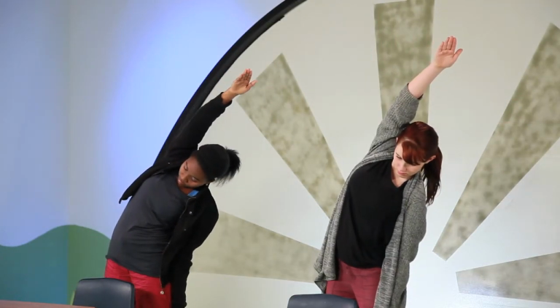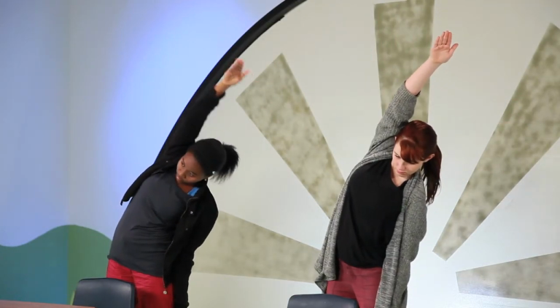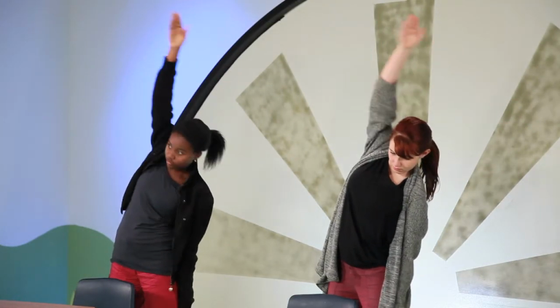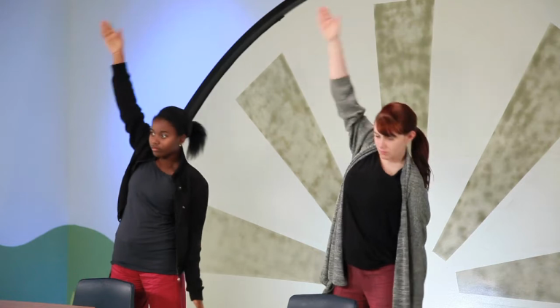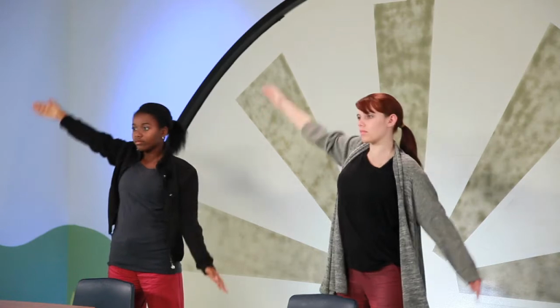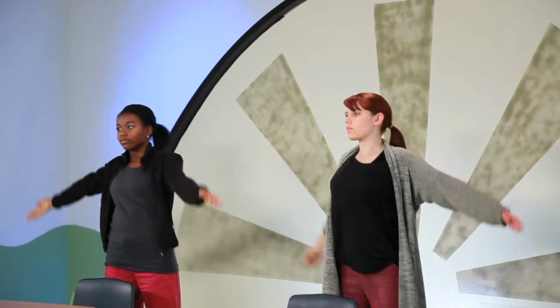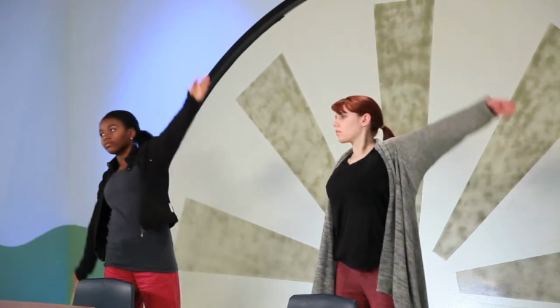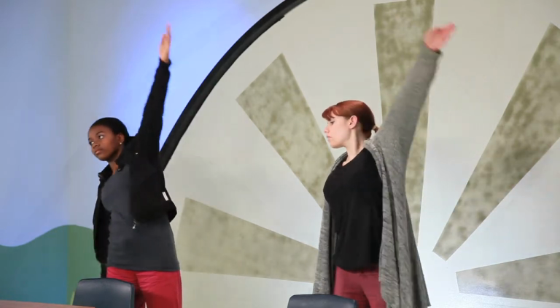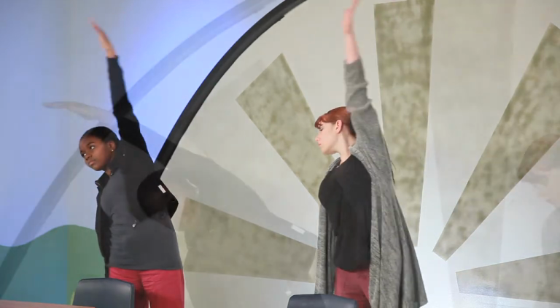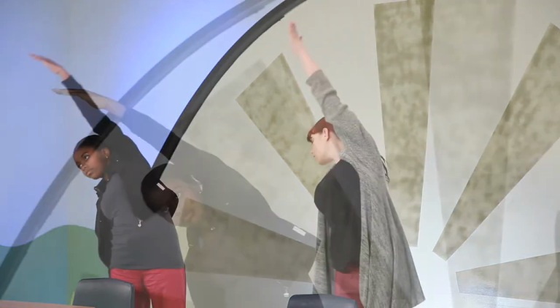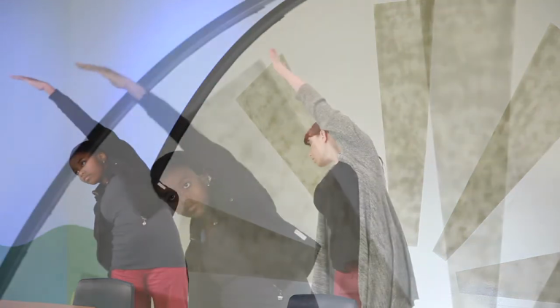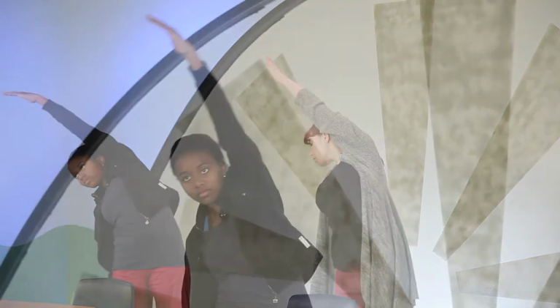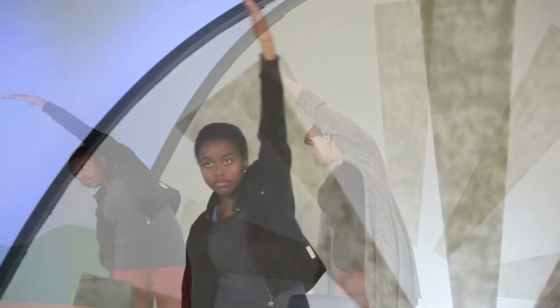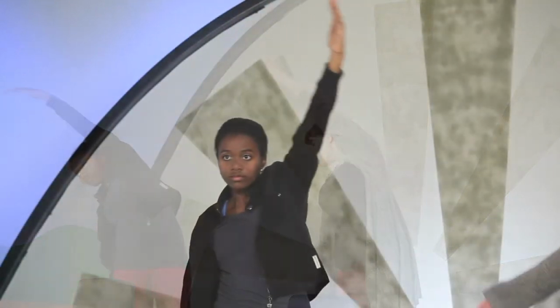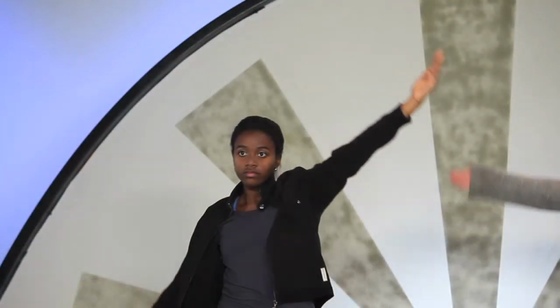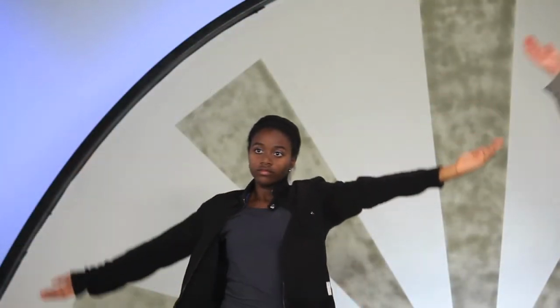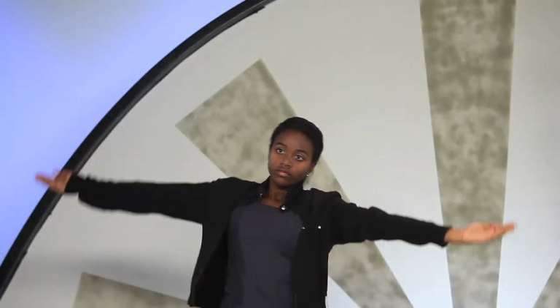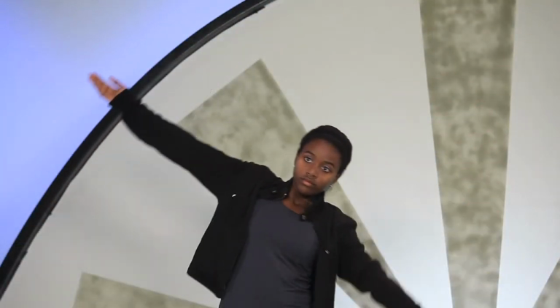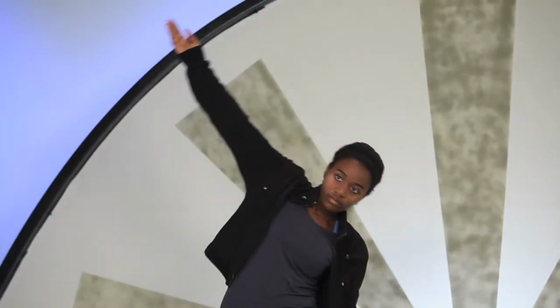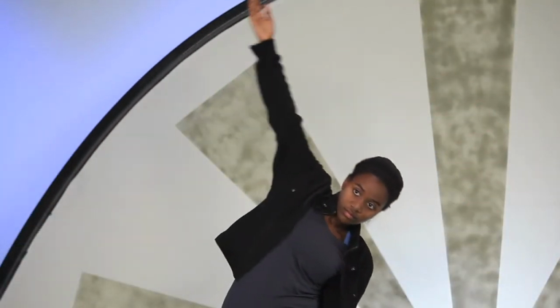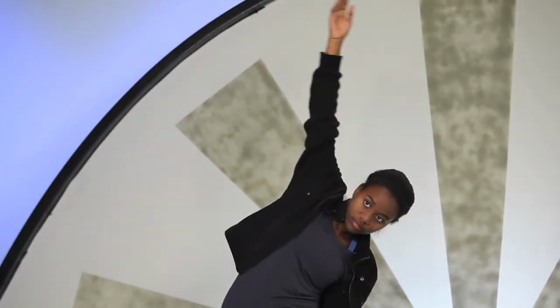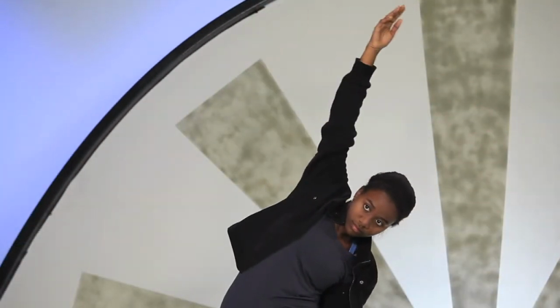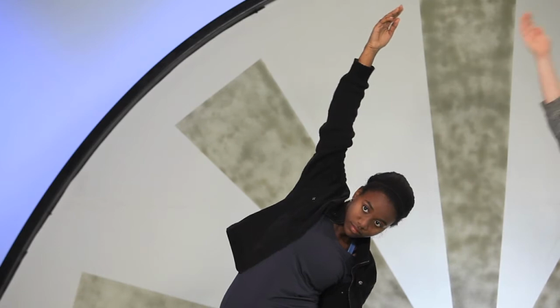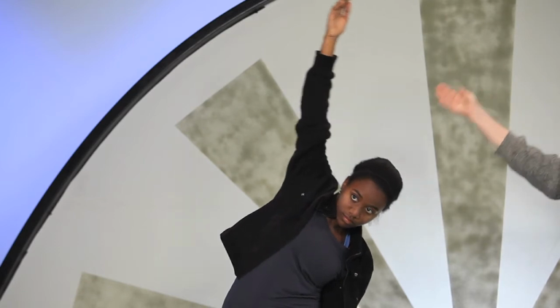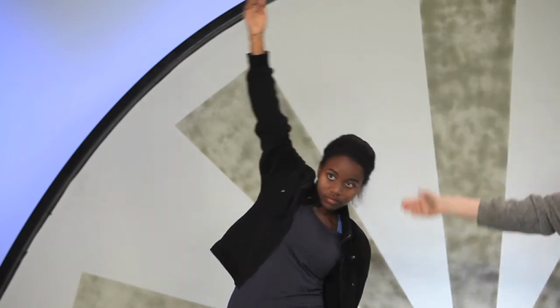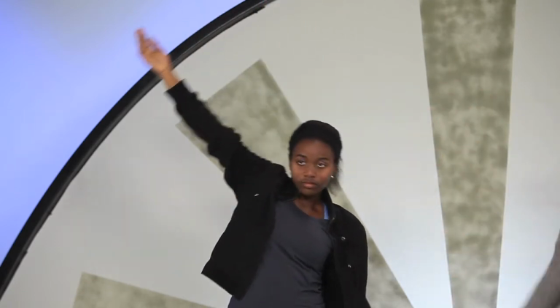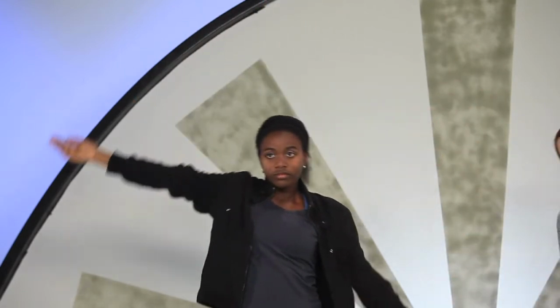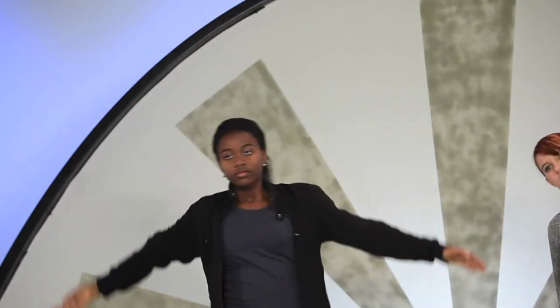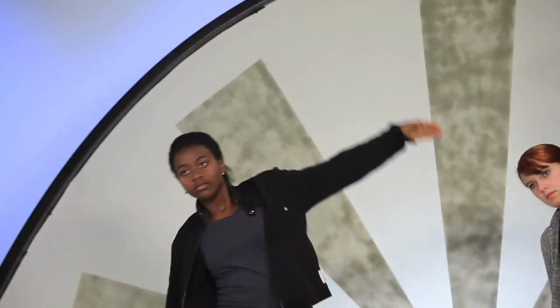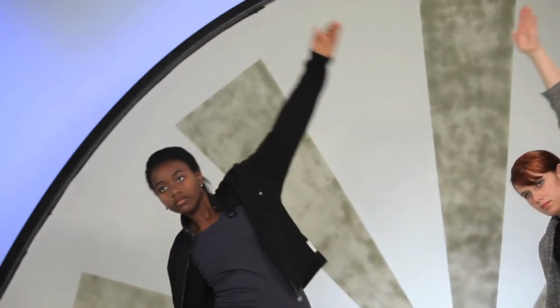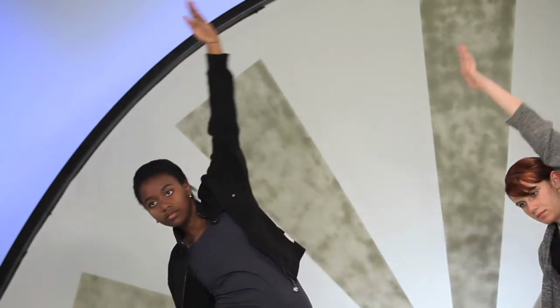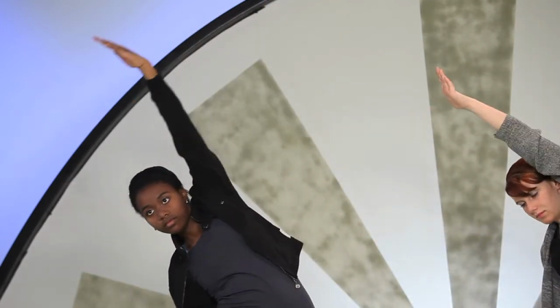Inhale, right arm reaches. Exhale, side bend. Inhale, left arm up. Exhale, side bend. Twice more with your breath.